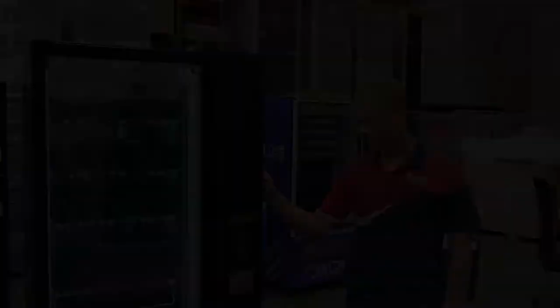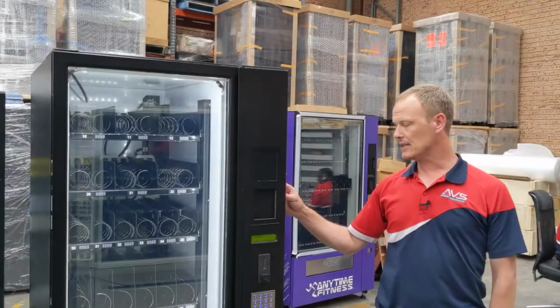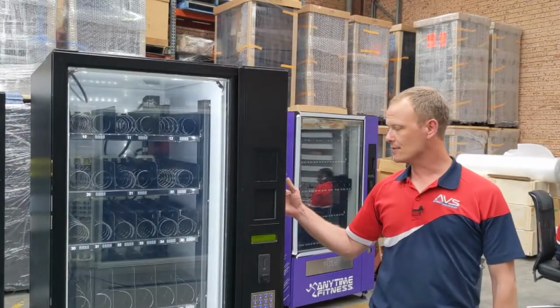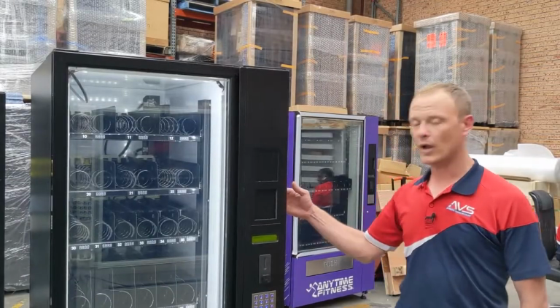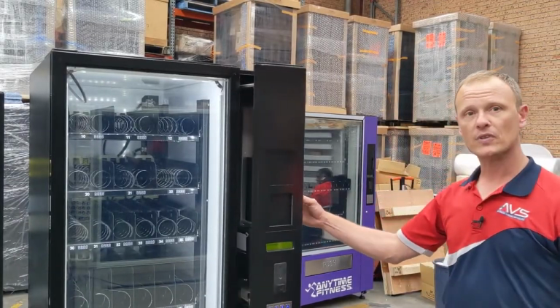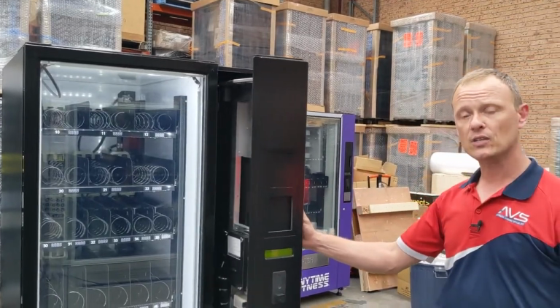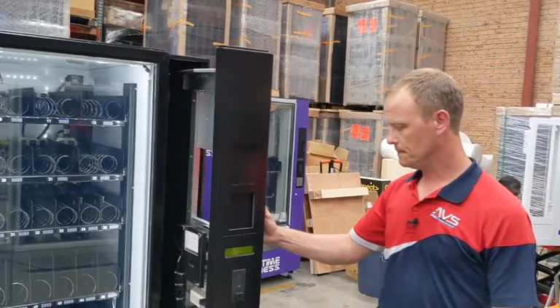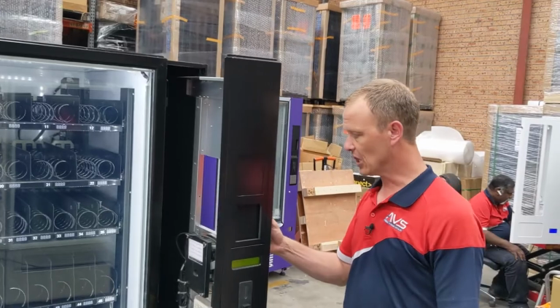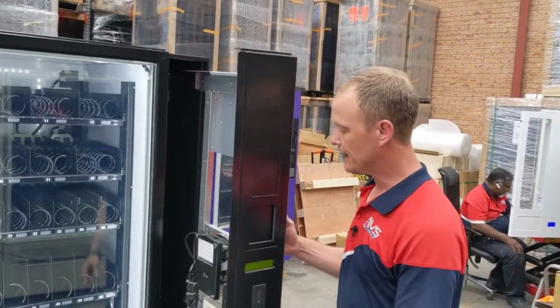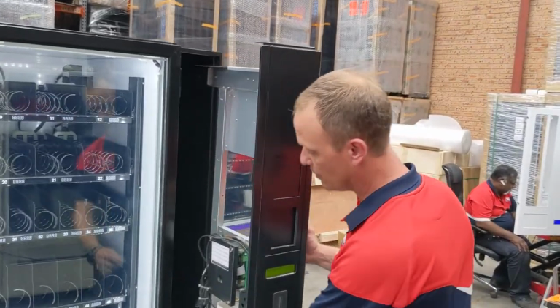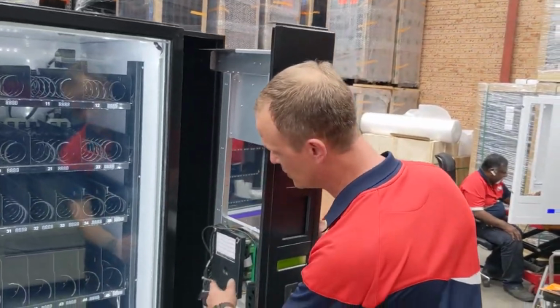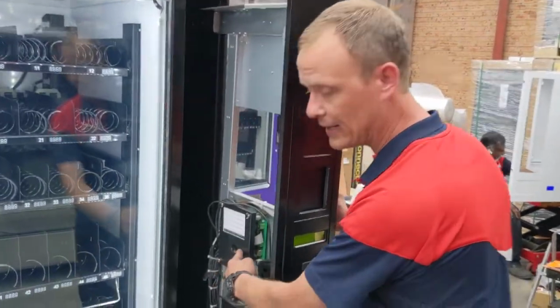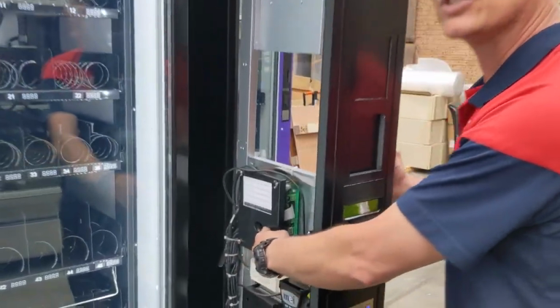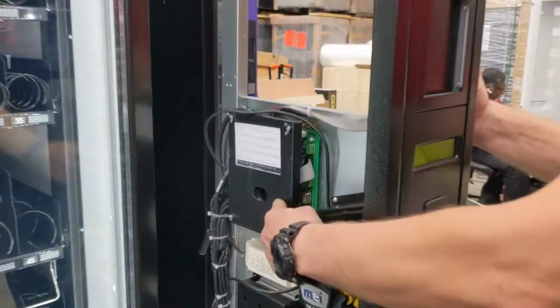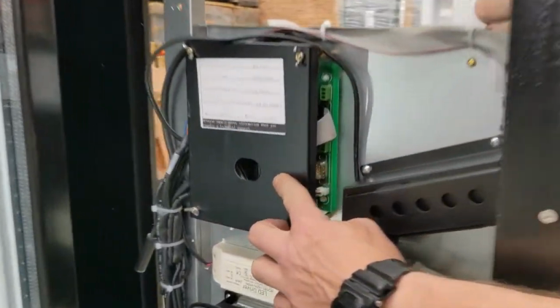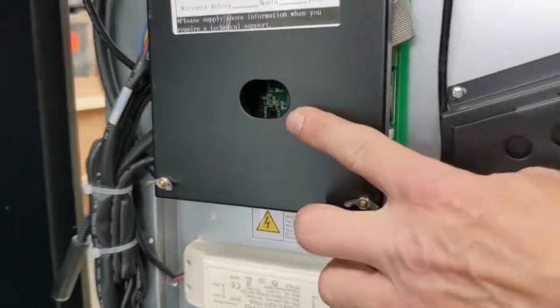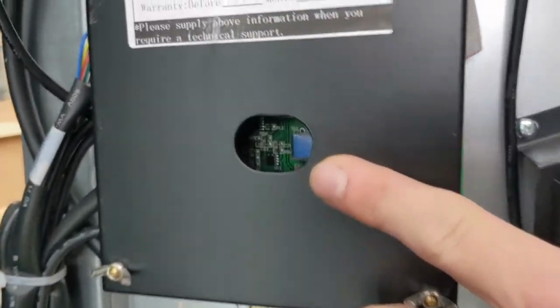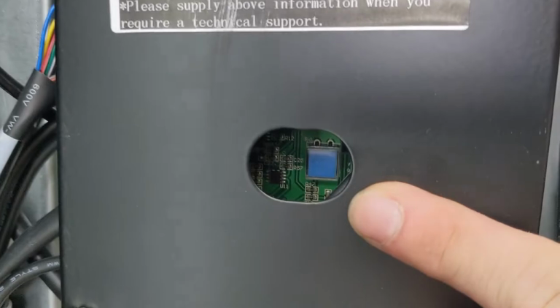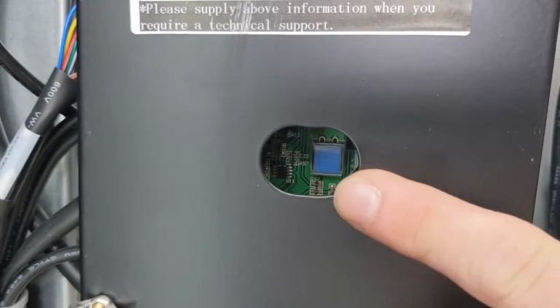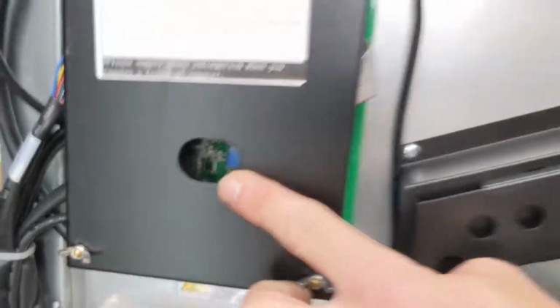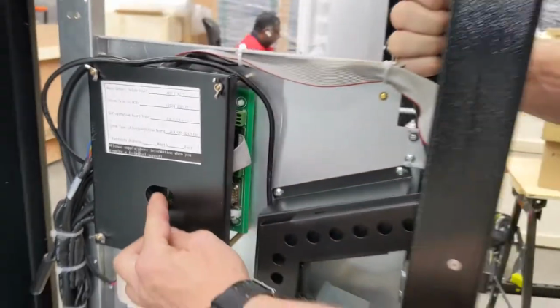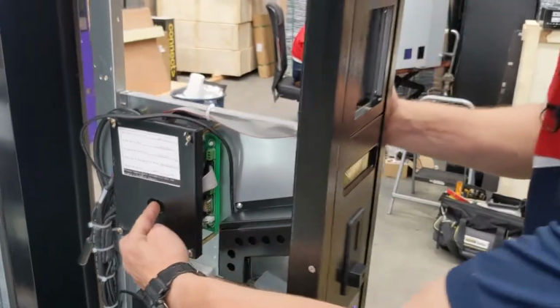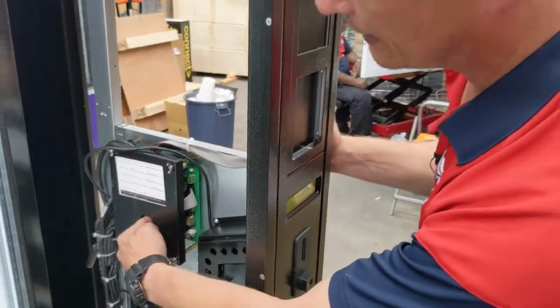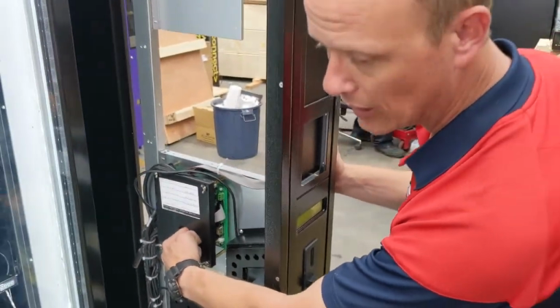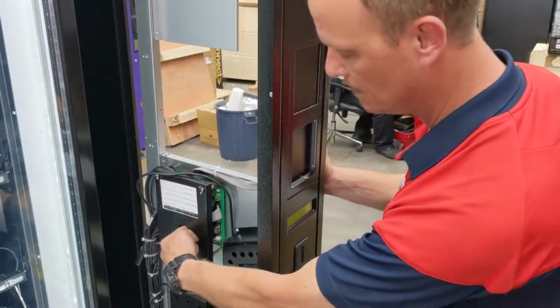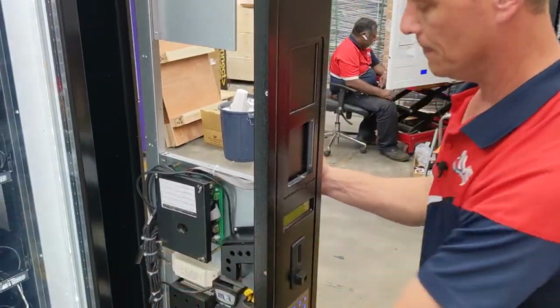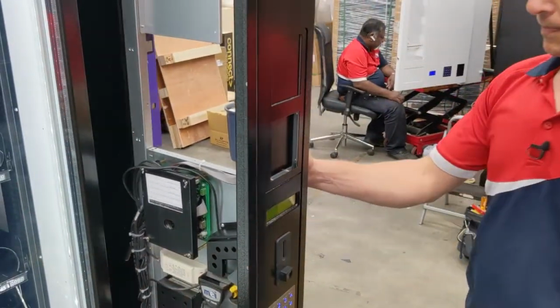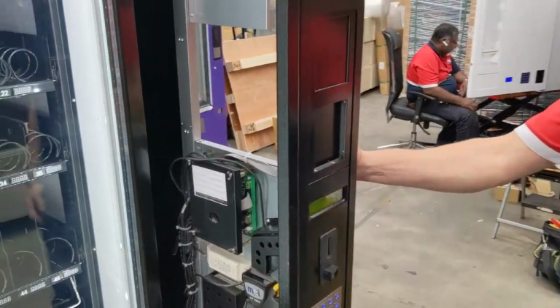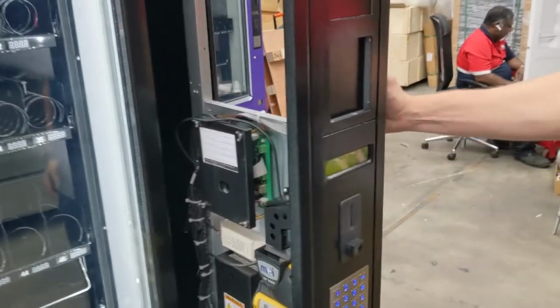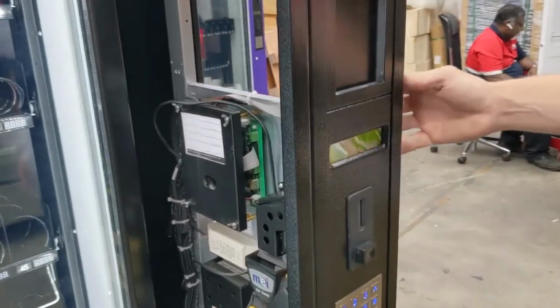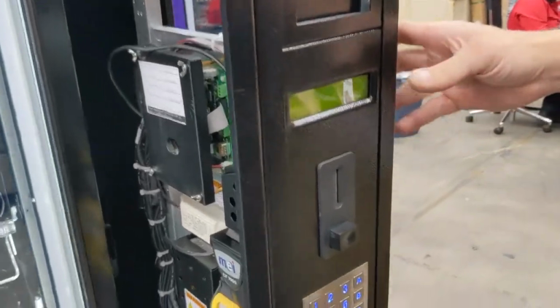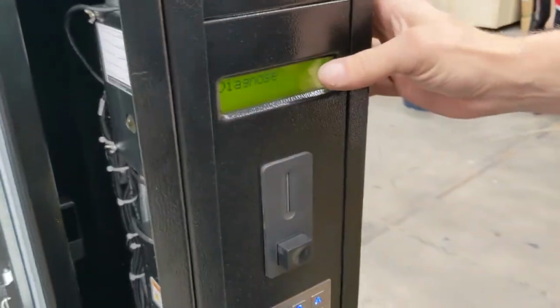First, we open the sliding door to locate the service mode button, which is a blue button located within the hole here. We press that one time and the display will show 'diagnose'.